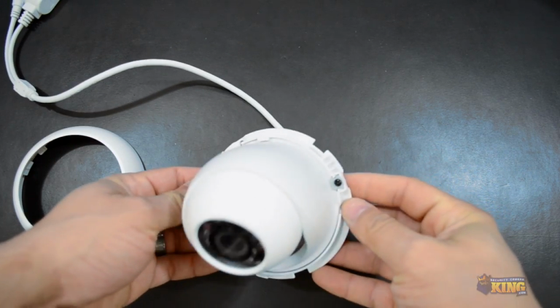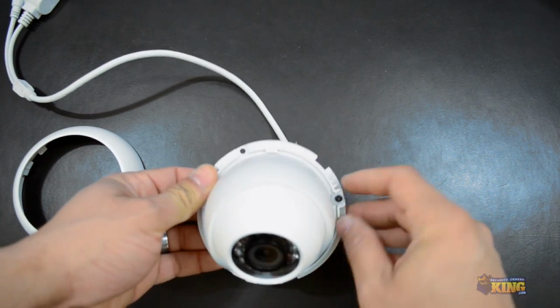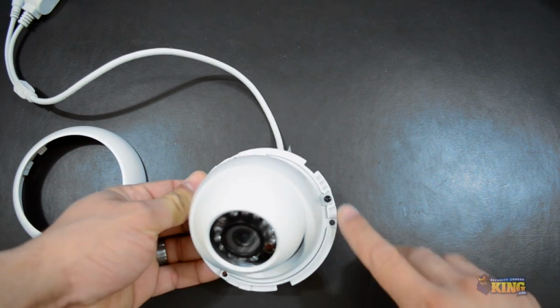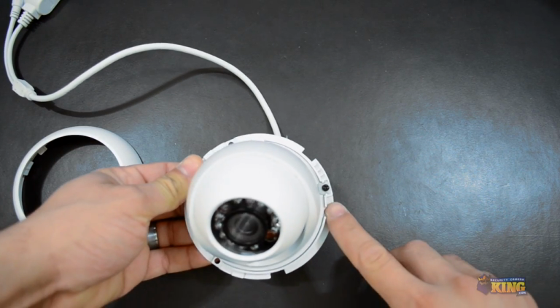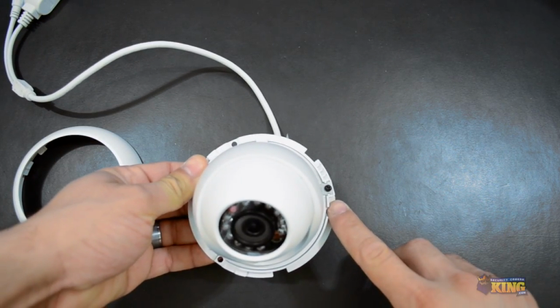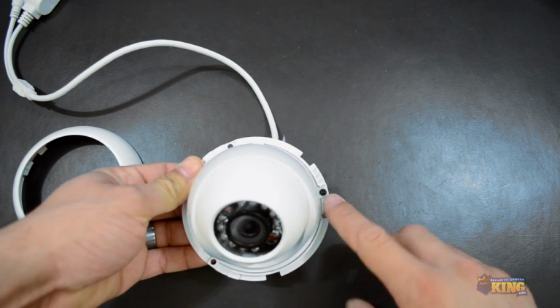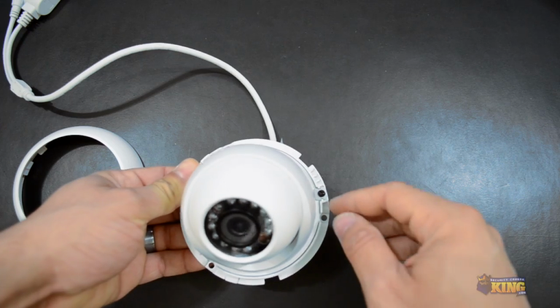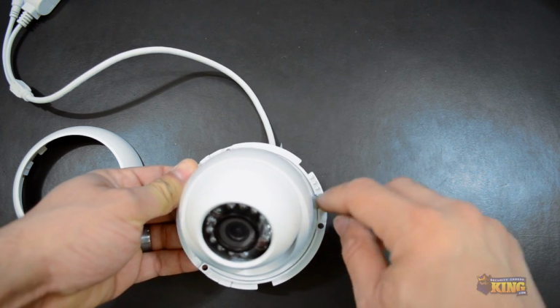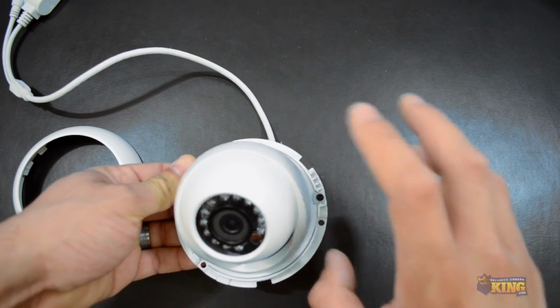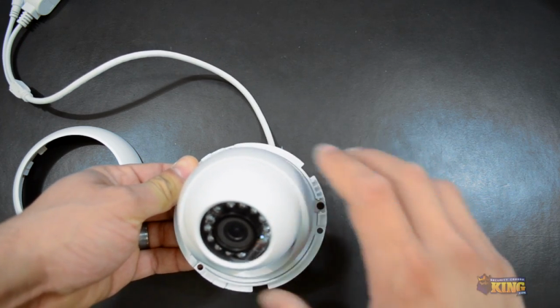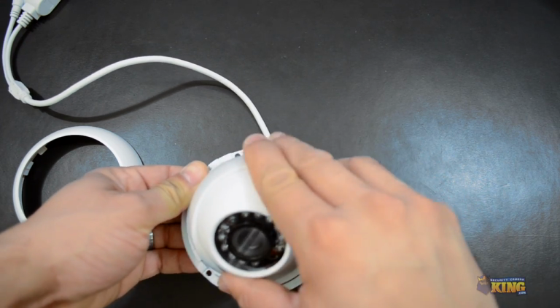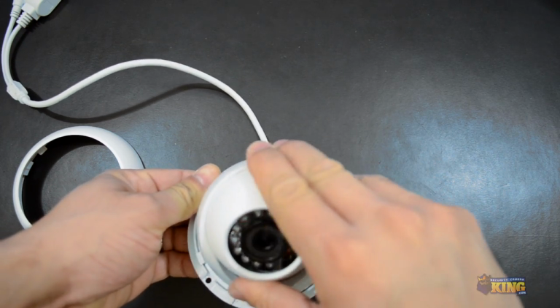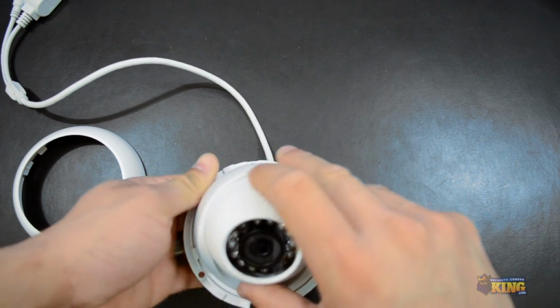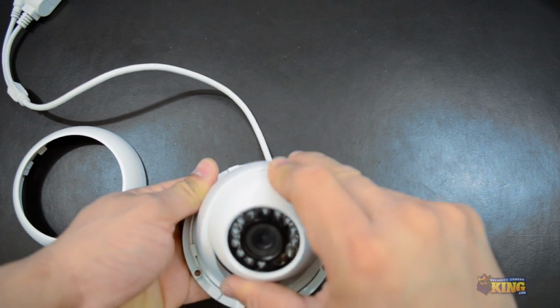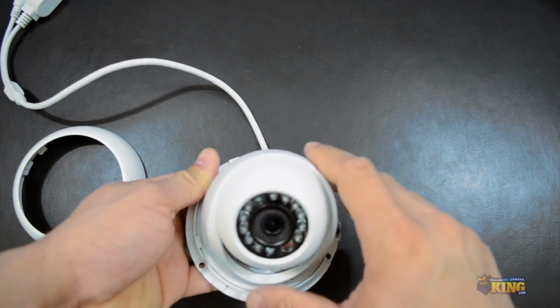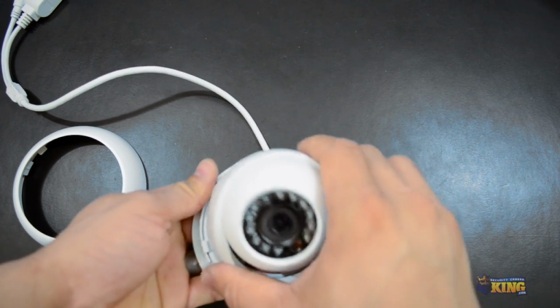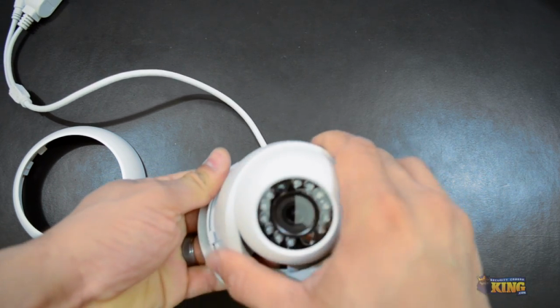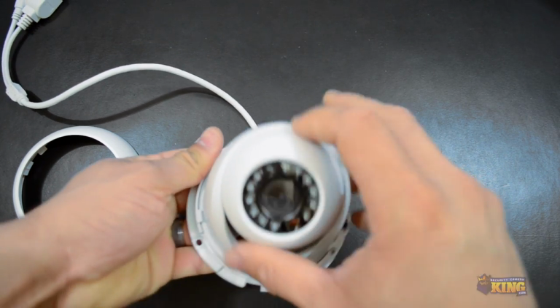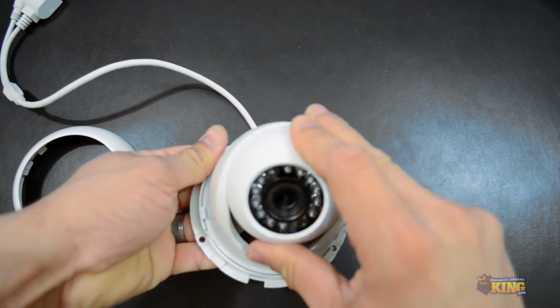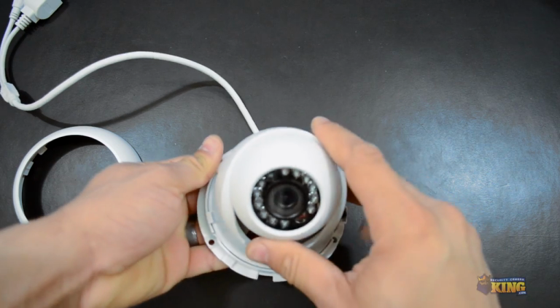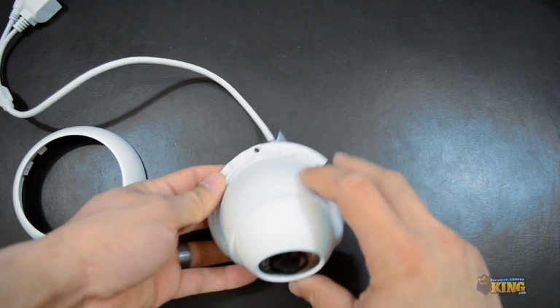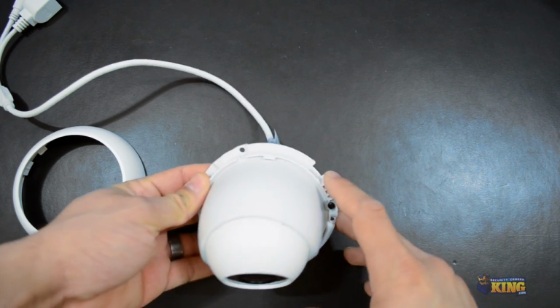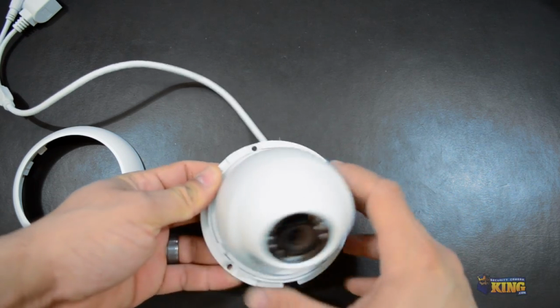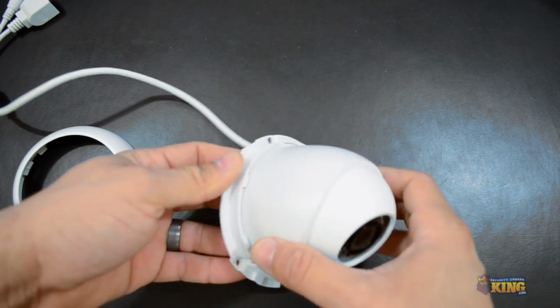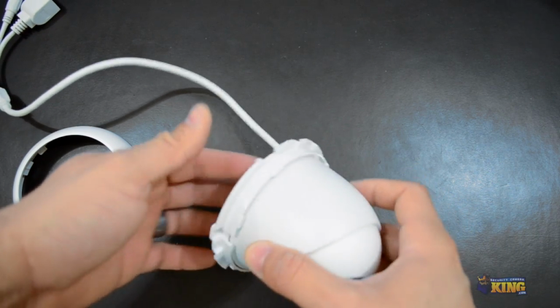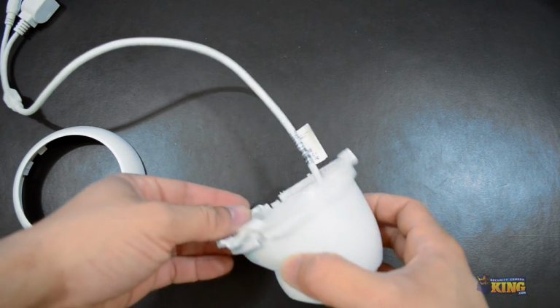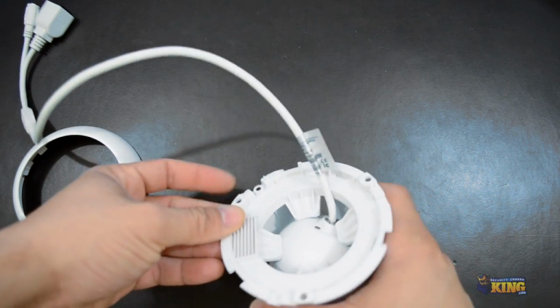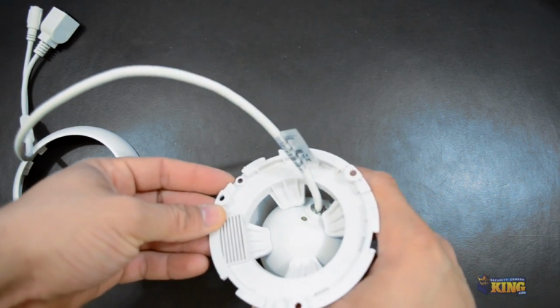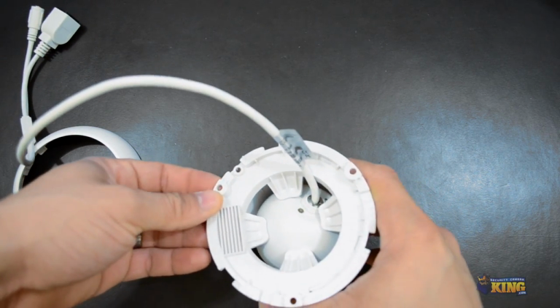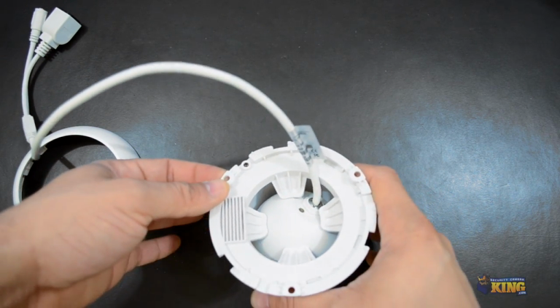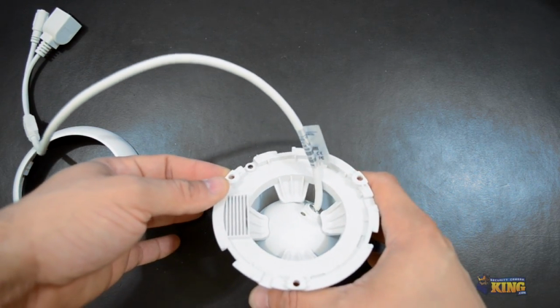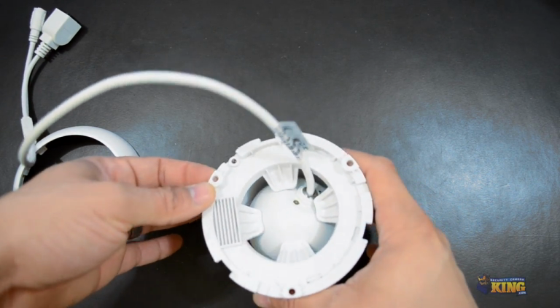You will see this little screw right here. This is for you to loosen it just a little bit to move the camera. If you don't loosen it you can still move the camera, but it's going to be kind of tough. This camera can be mounted on the ceiling or on the wall.